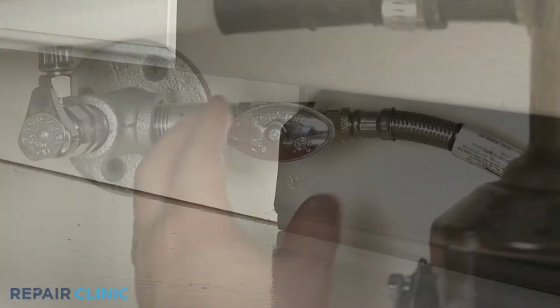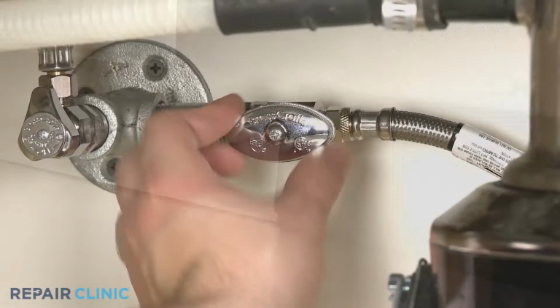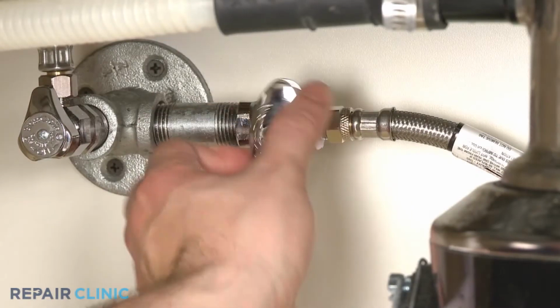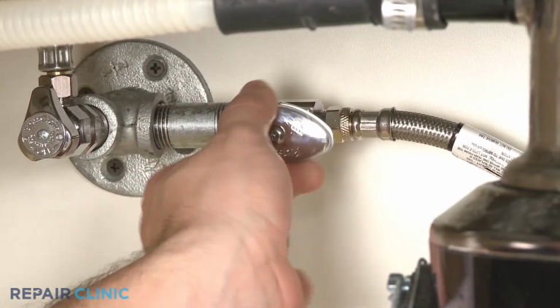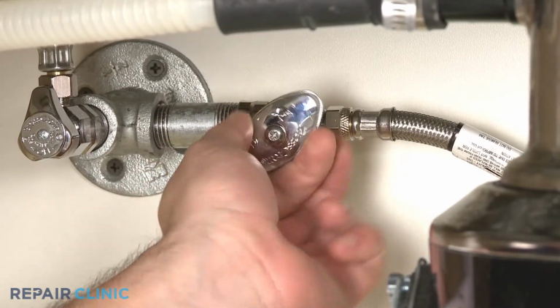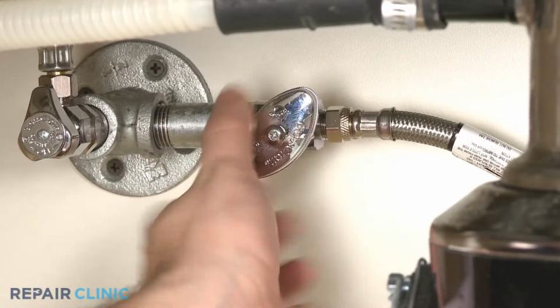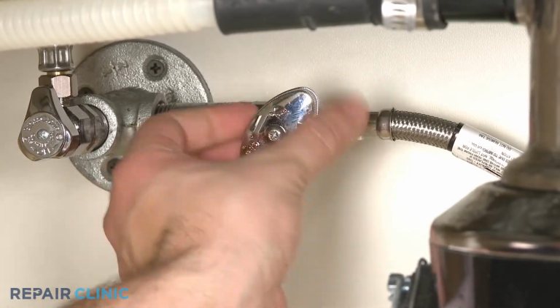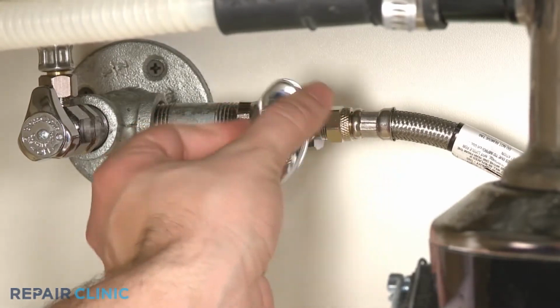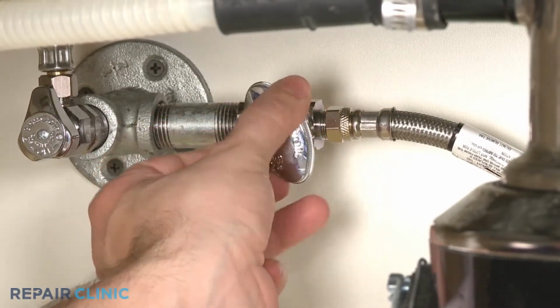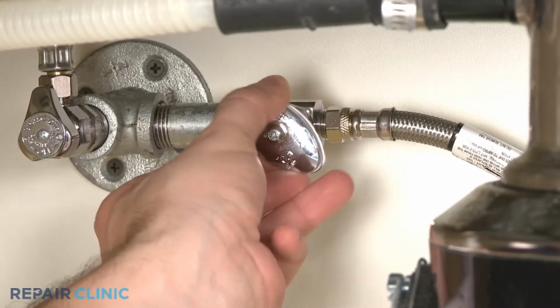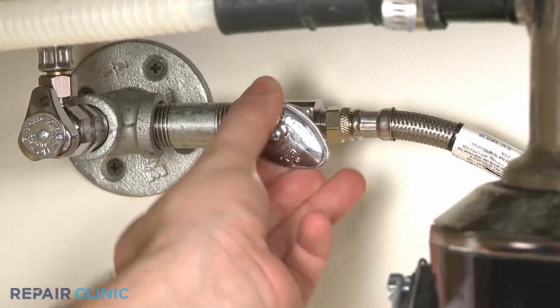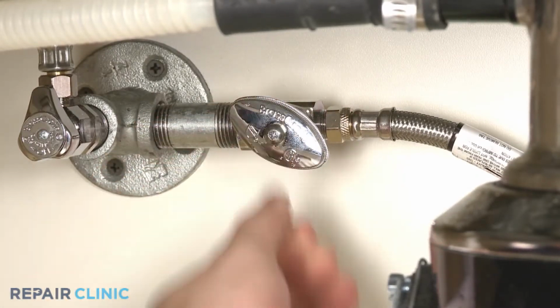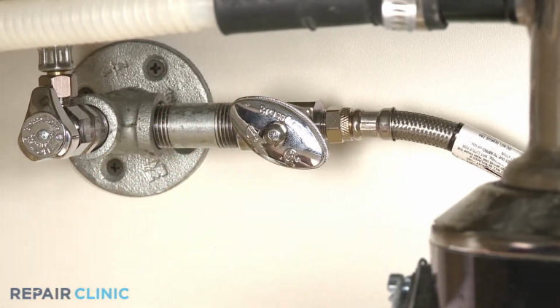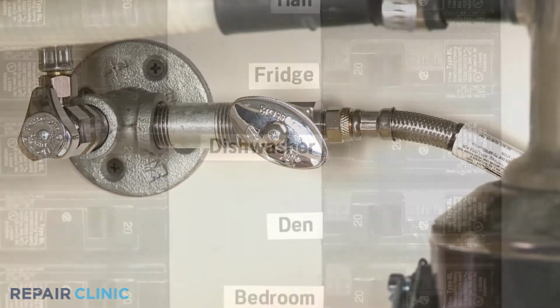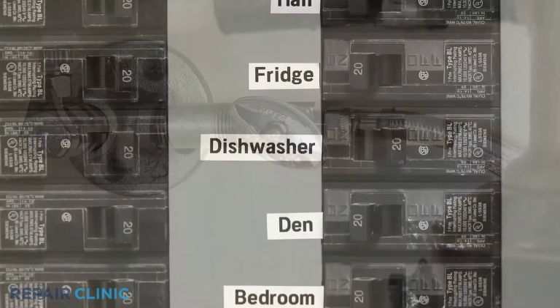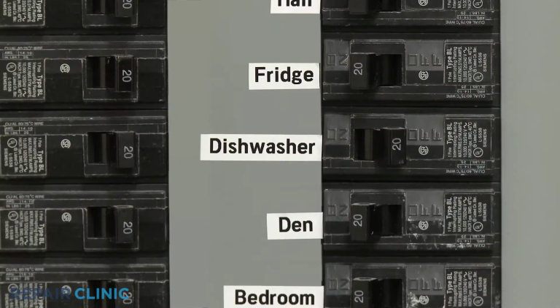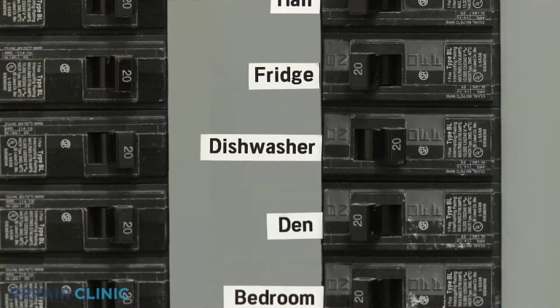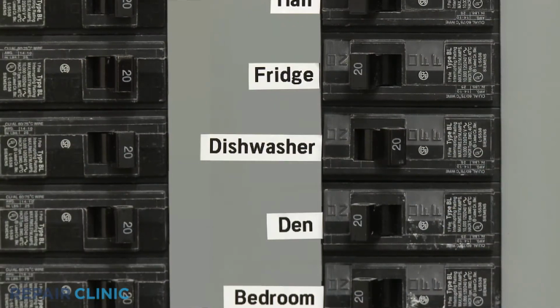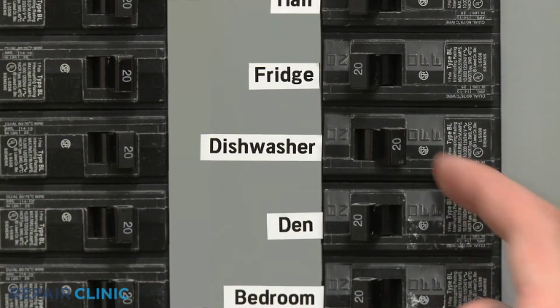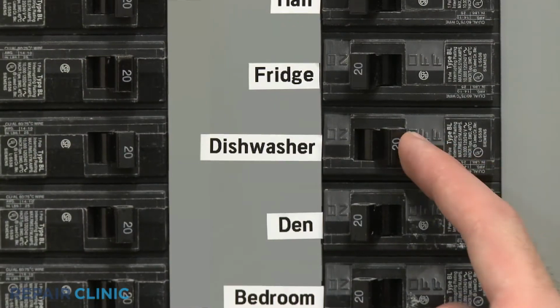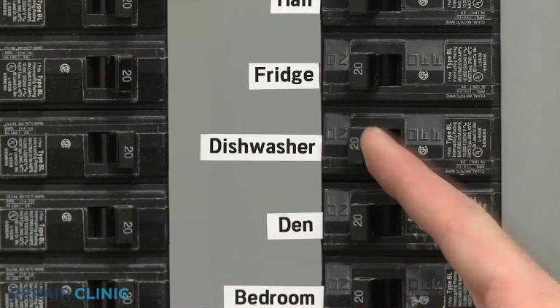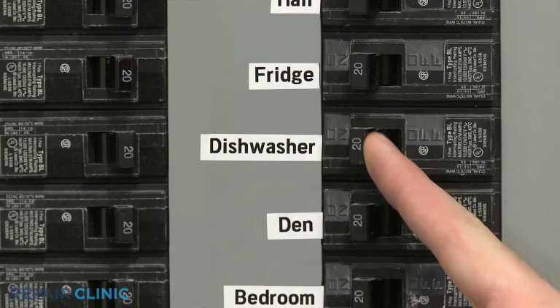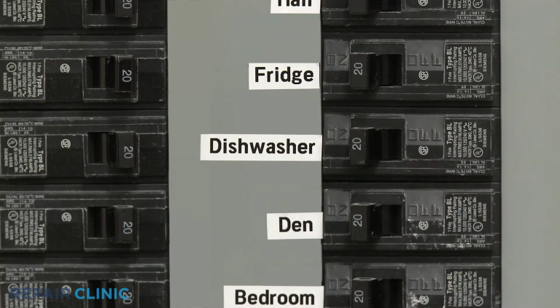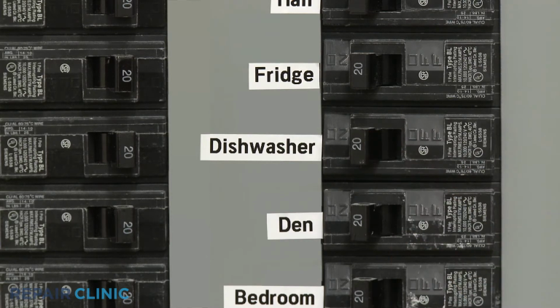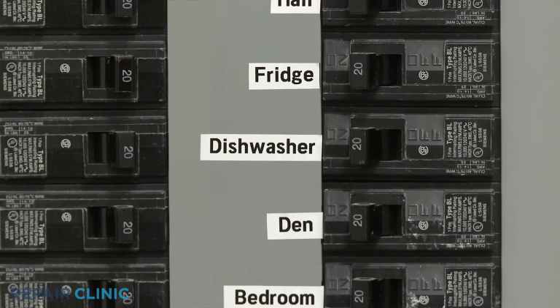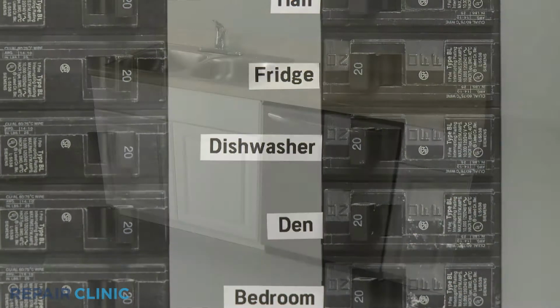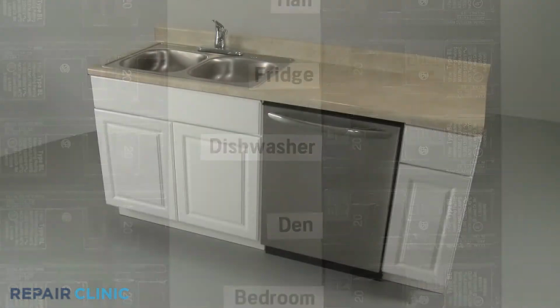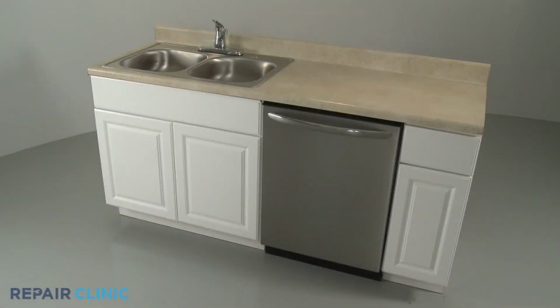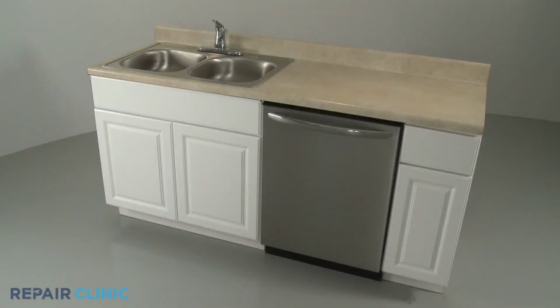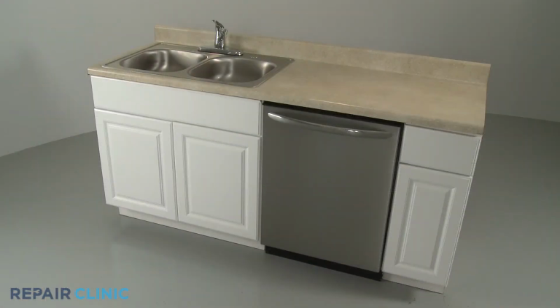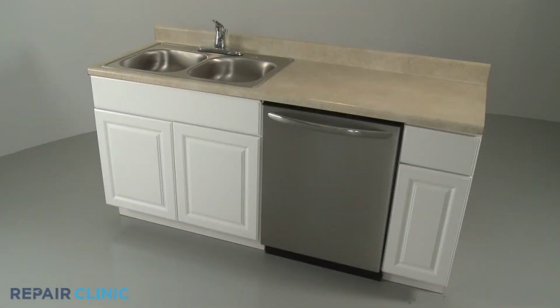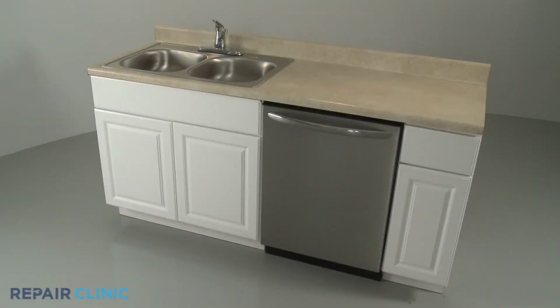Turn the water supply back on, as well as the power, and your dishwasher should be ready for use.